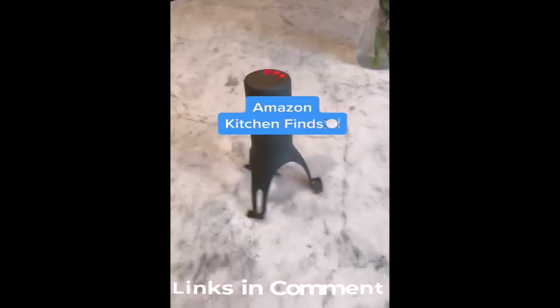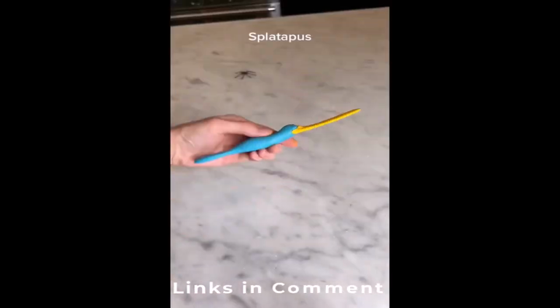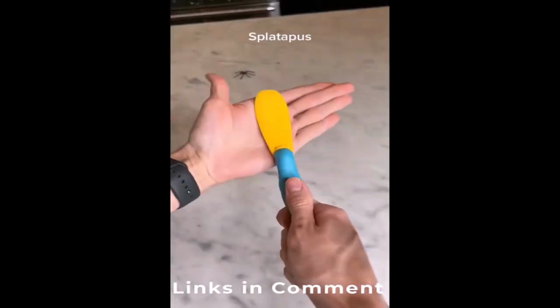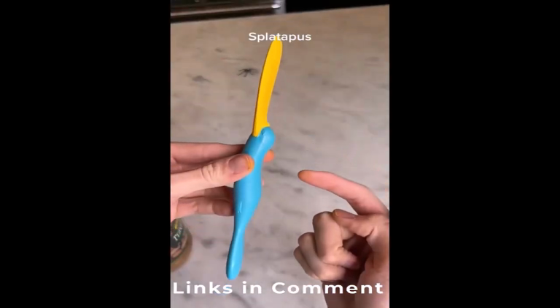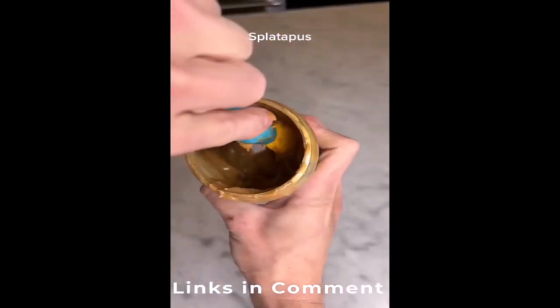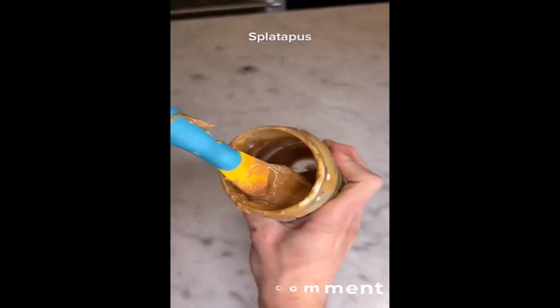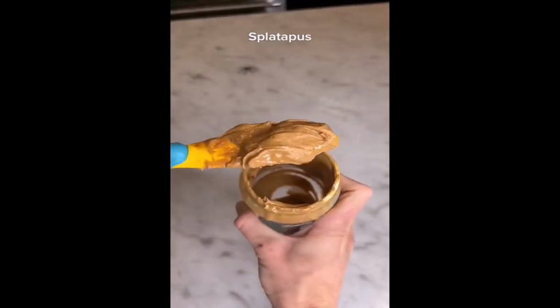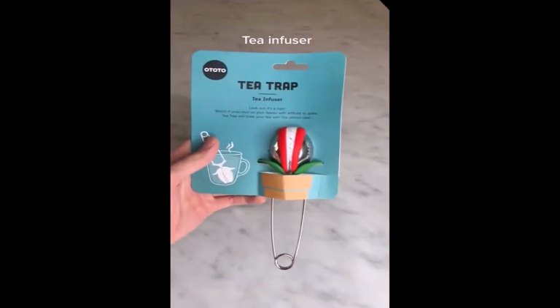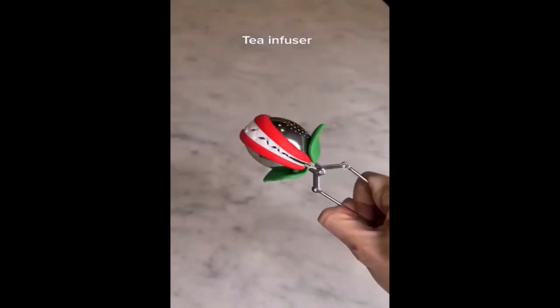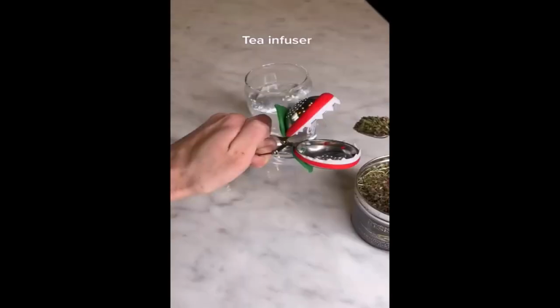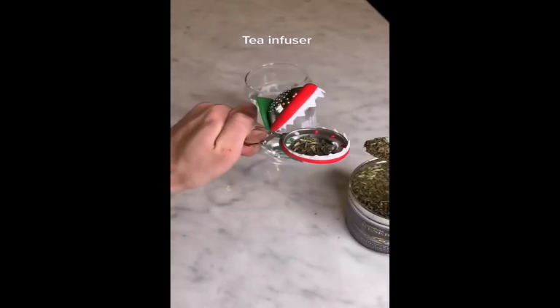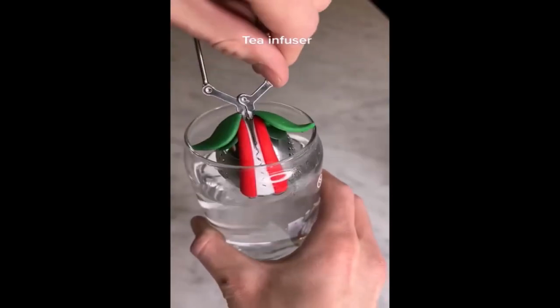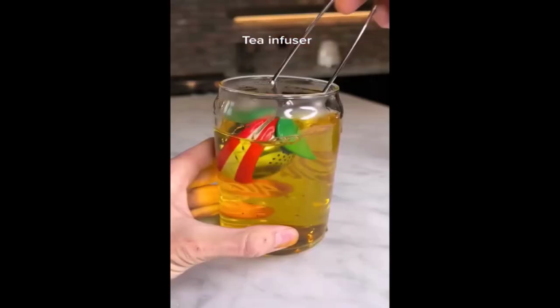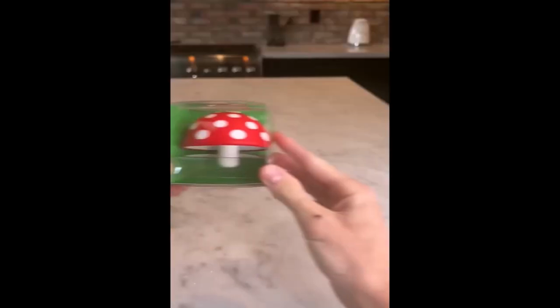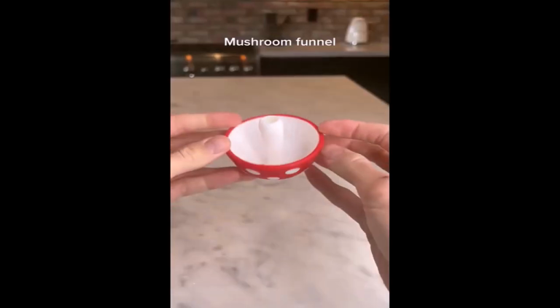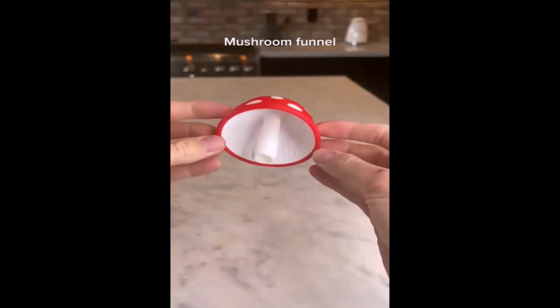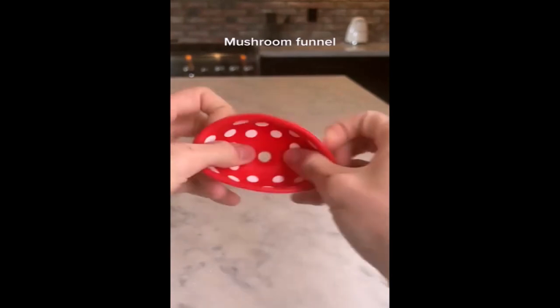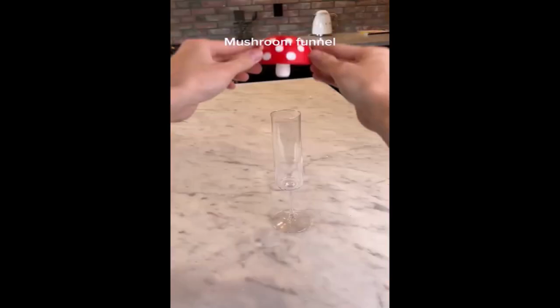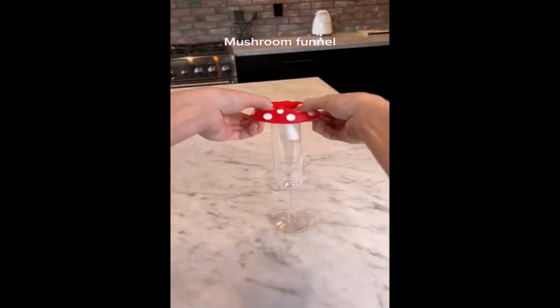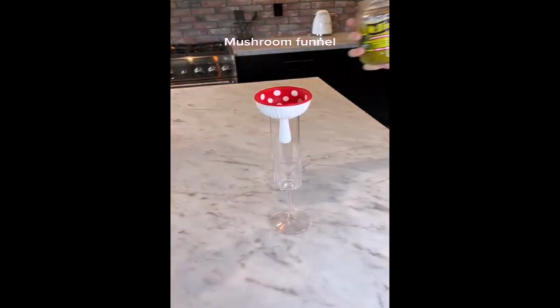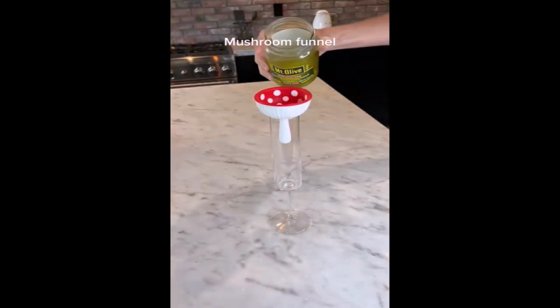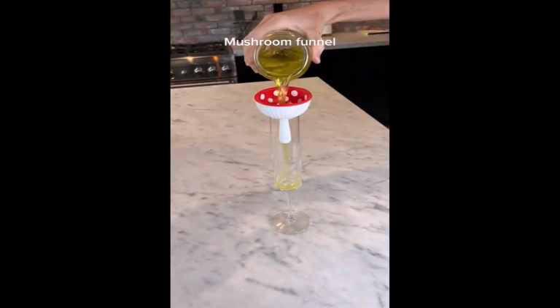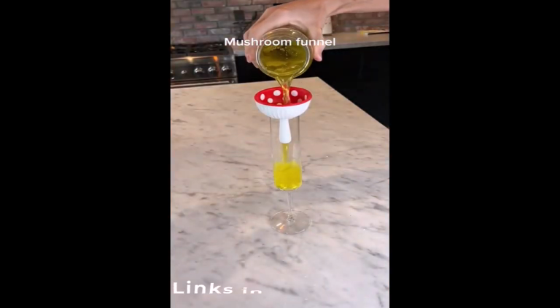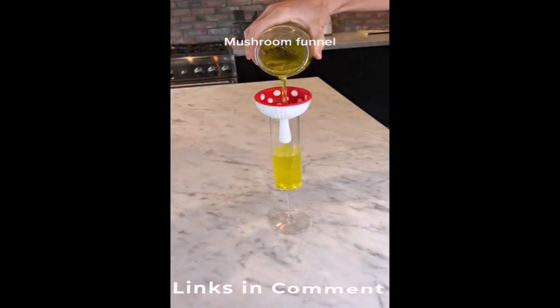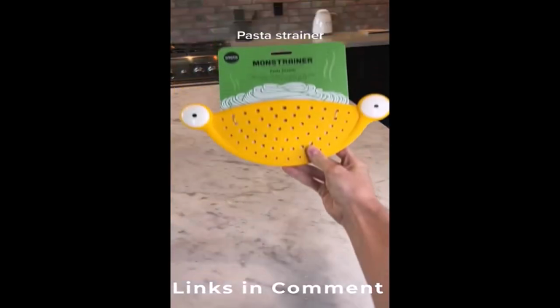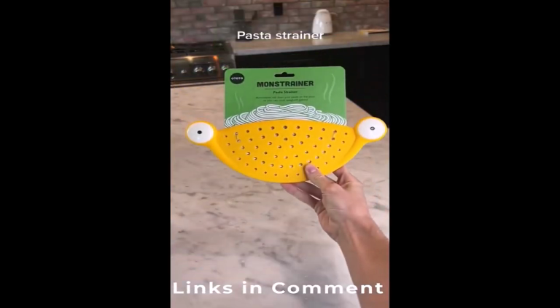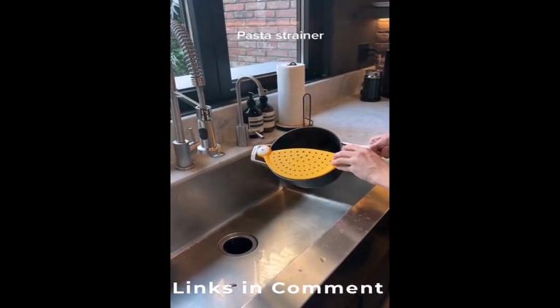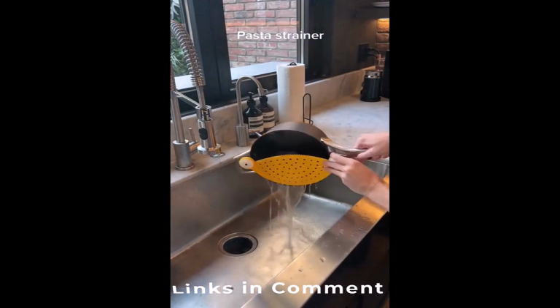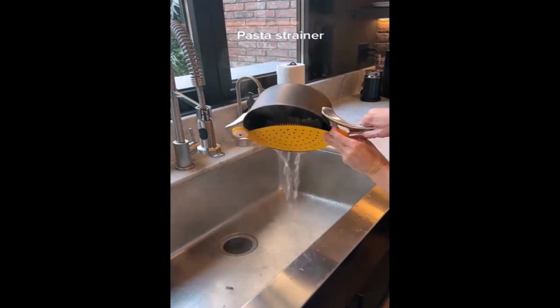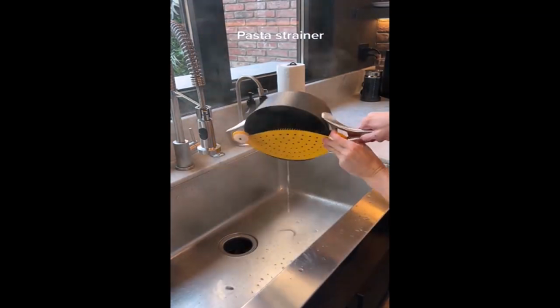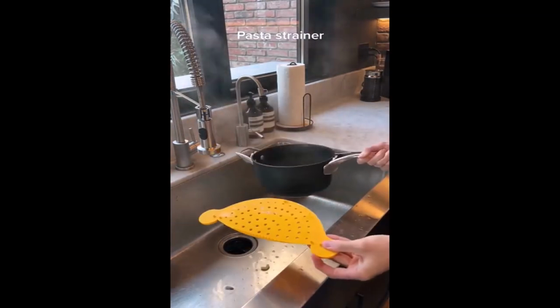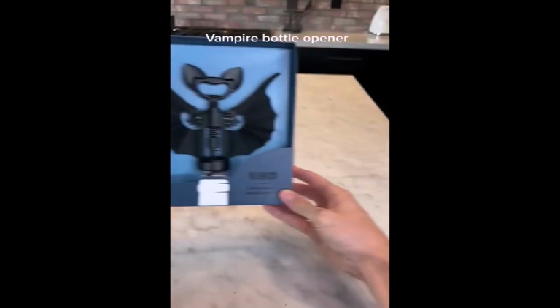Amazon kitchen find. This is a splatapus which makes it easy to scoop everything out of a jar. This is a tea infuser — all you have to do is put tea leaves in and soak it in hot water. This is a funnel that looks exactly like a mushroom. I bought it primarily because I'm really clumsy but it allows you to pour things really easily. This is a pasta strainer that you can hook onto any type of pot so you don't have extra dishes.